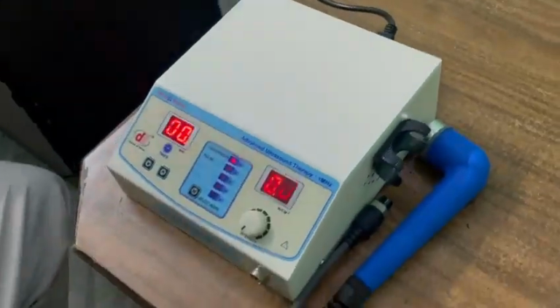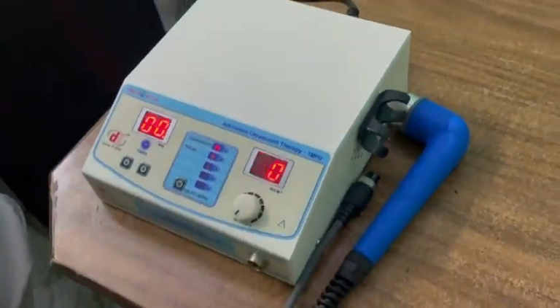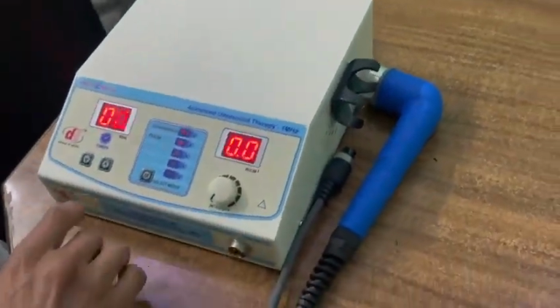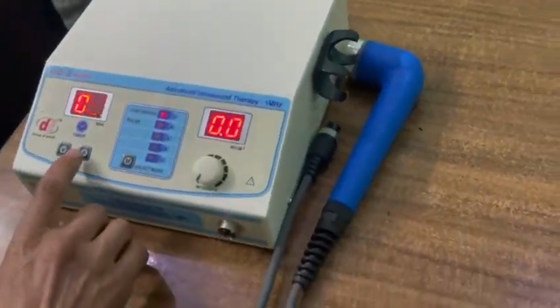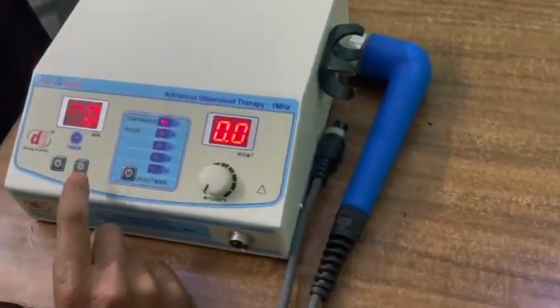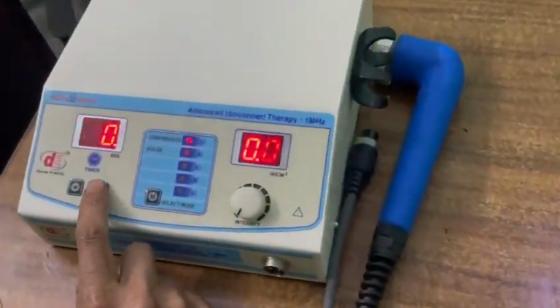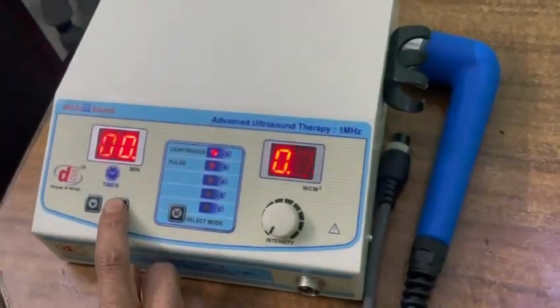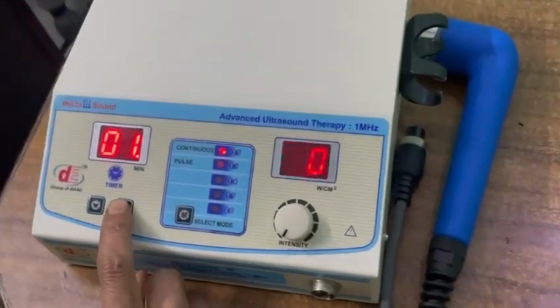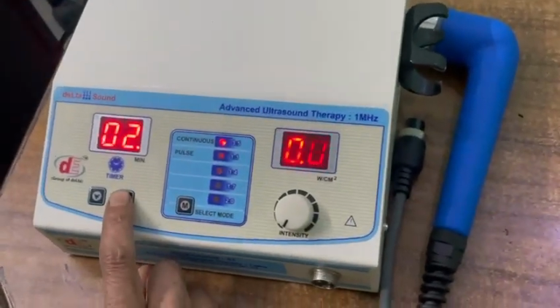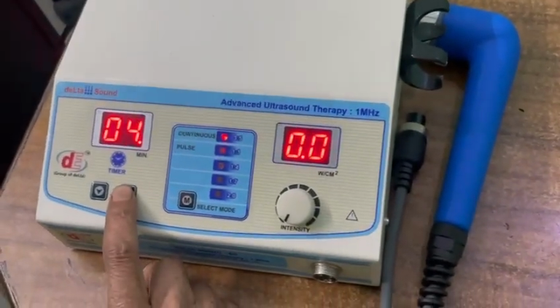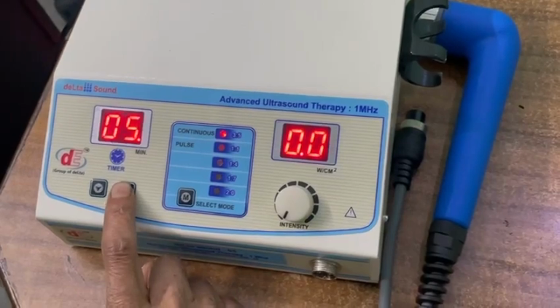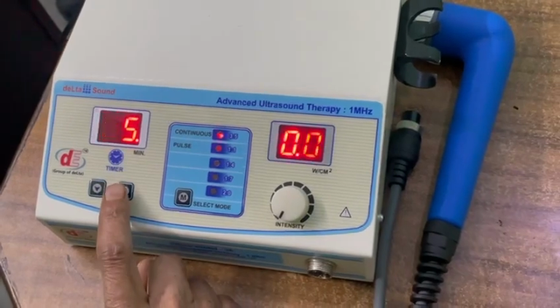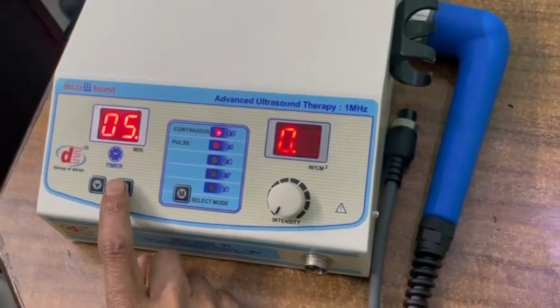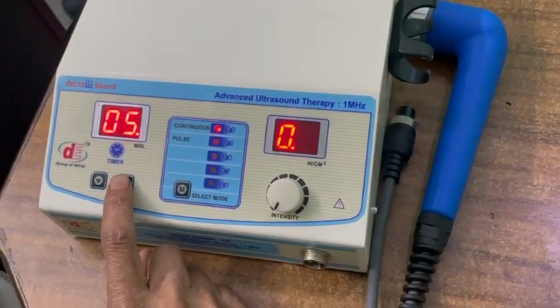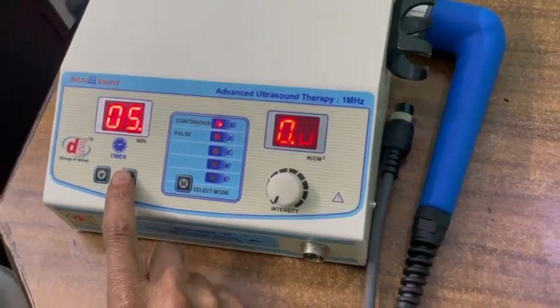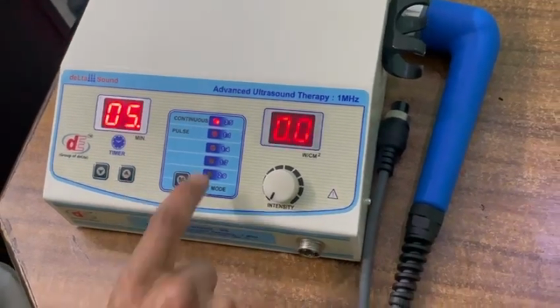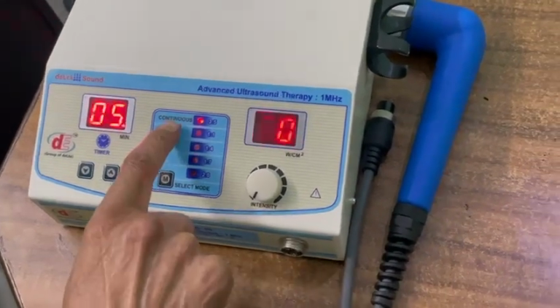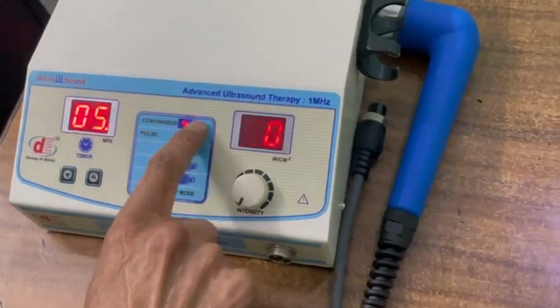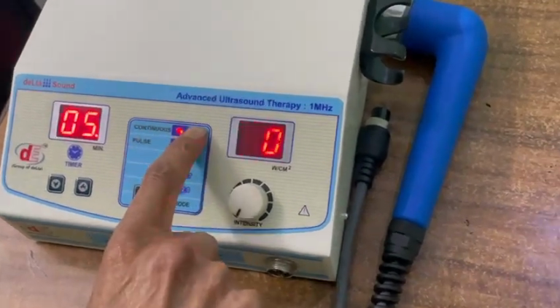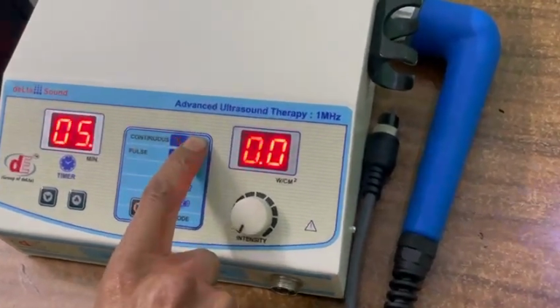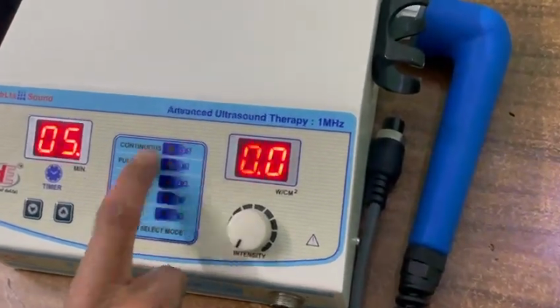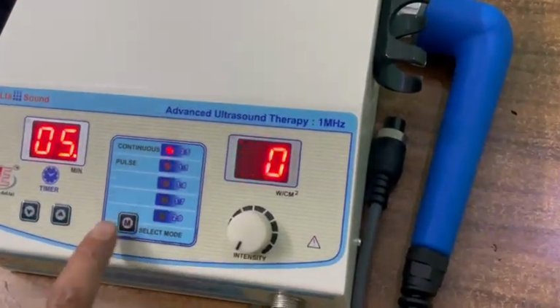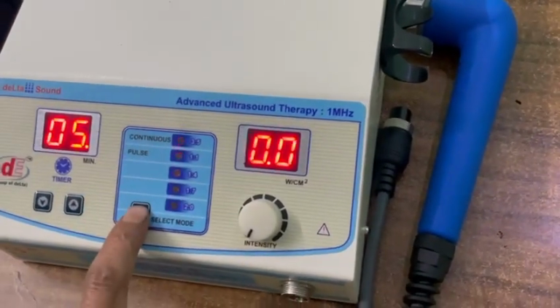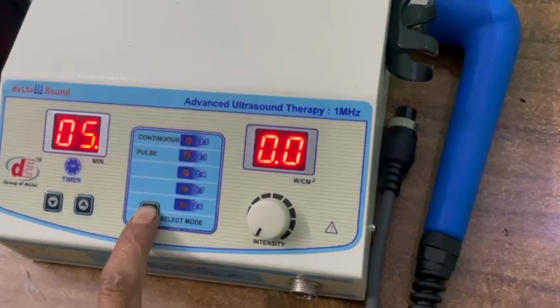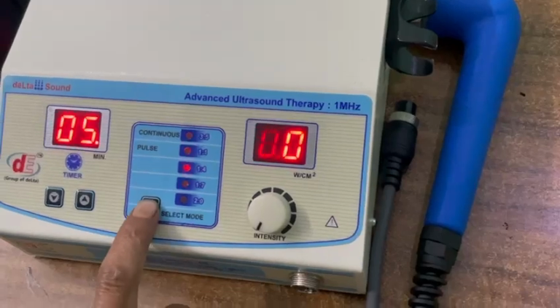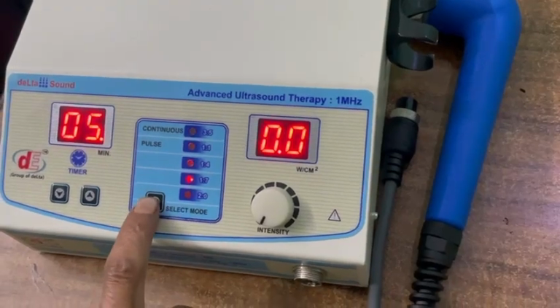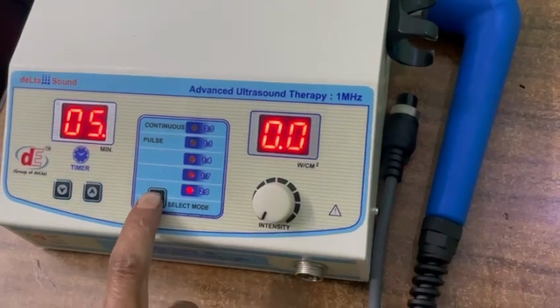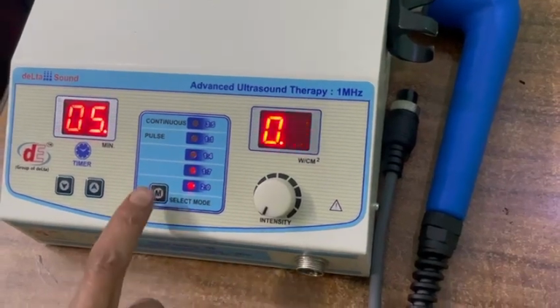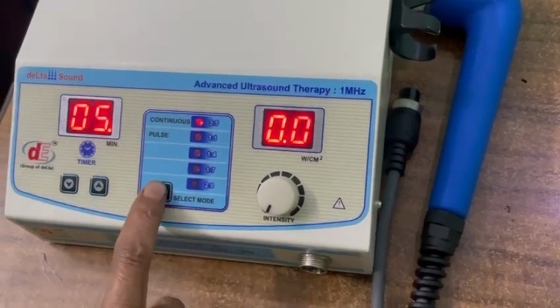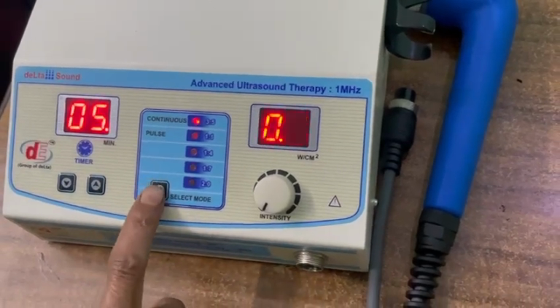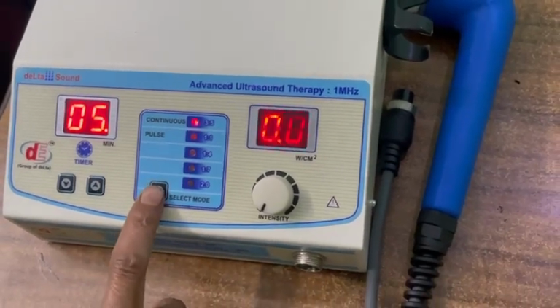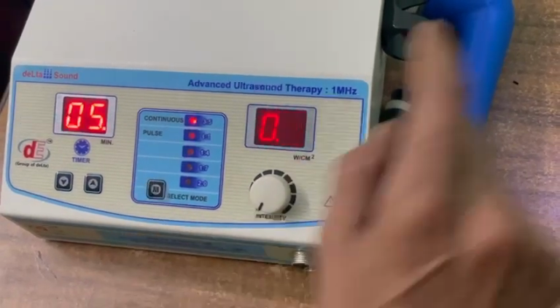First, set the time — for example, 5 minutes. Set the mode to continuous. You can also set pulse to continuous by pressing the M button, the memory button.